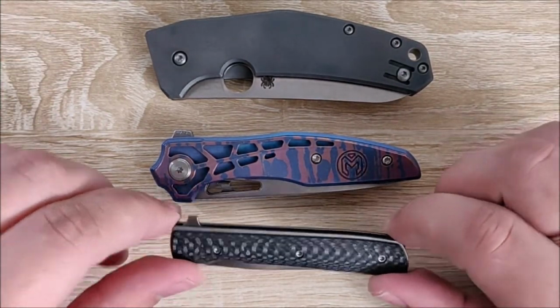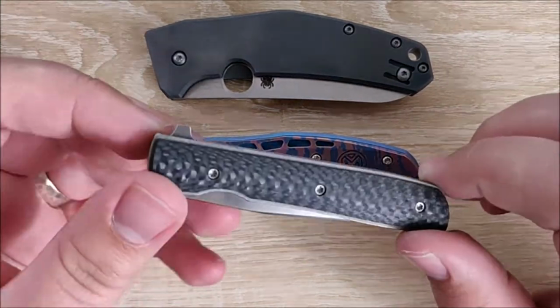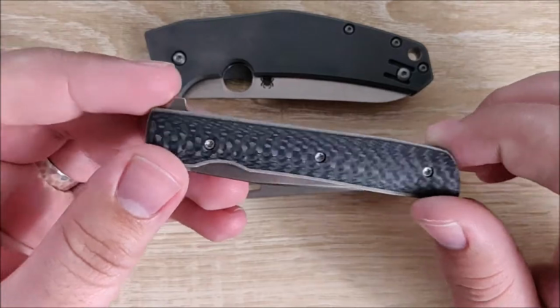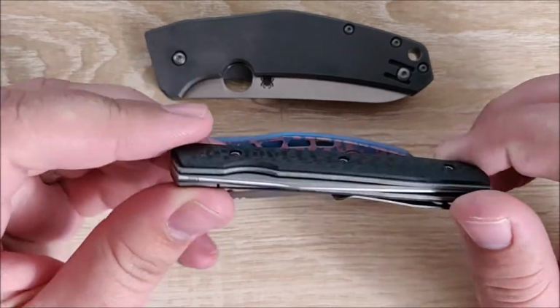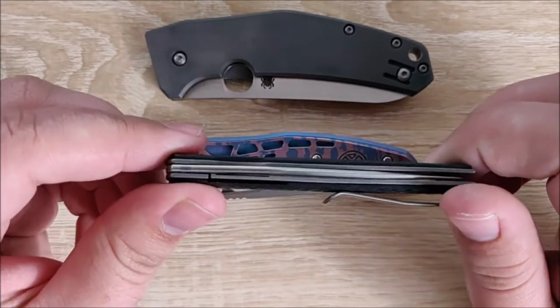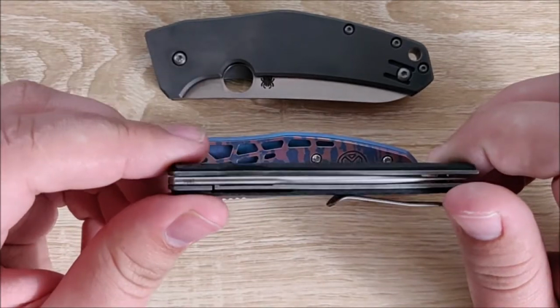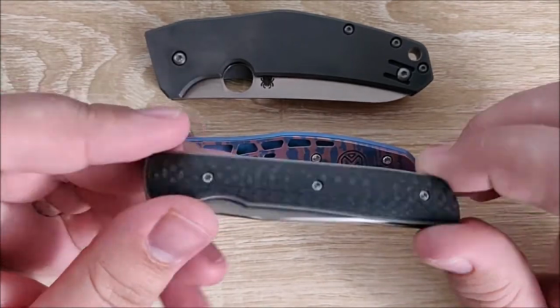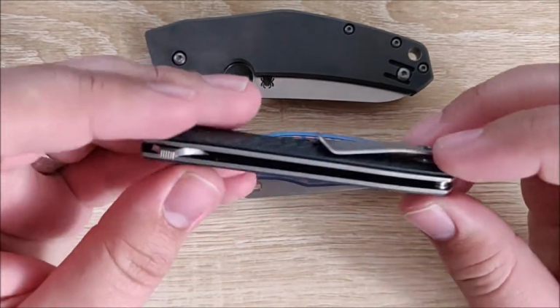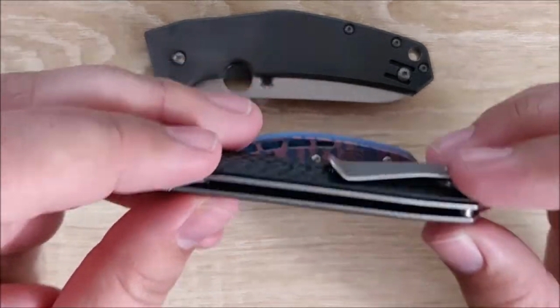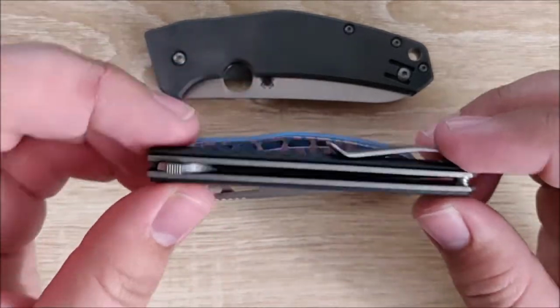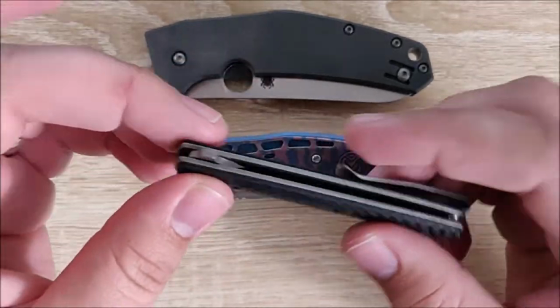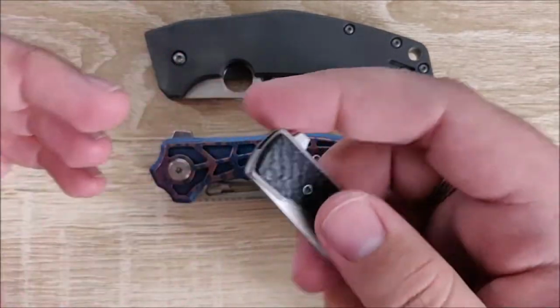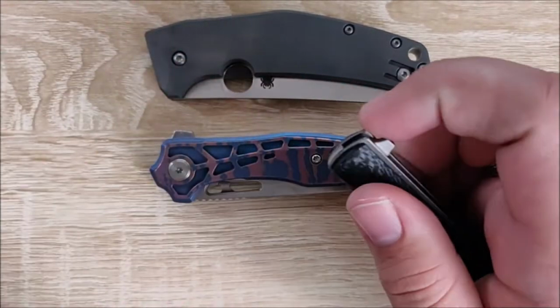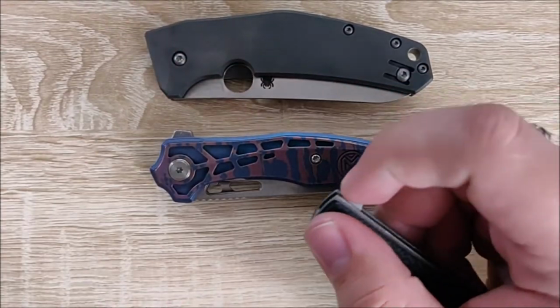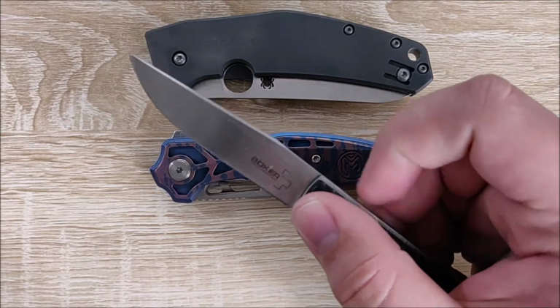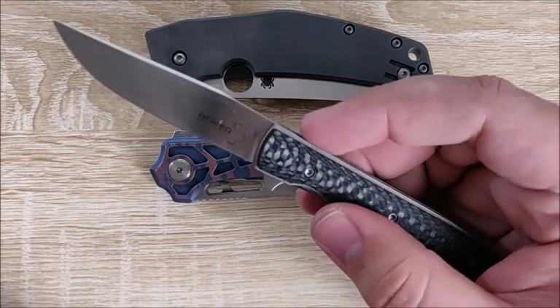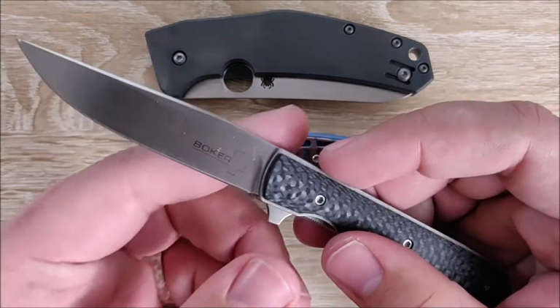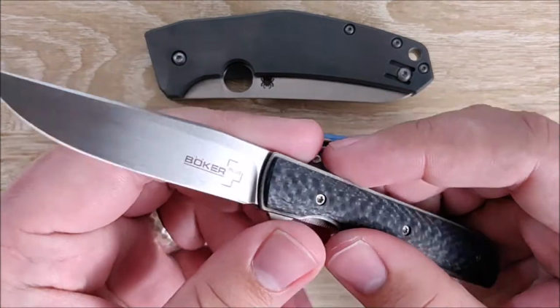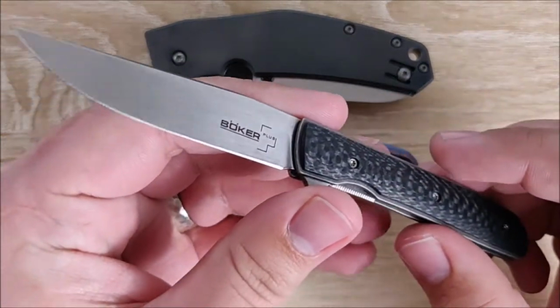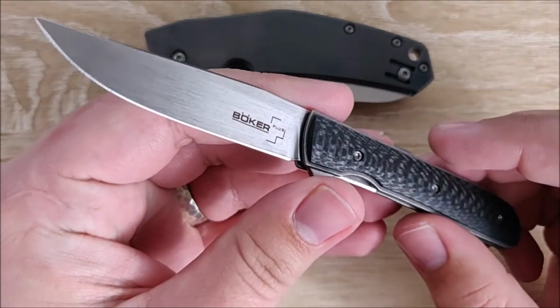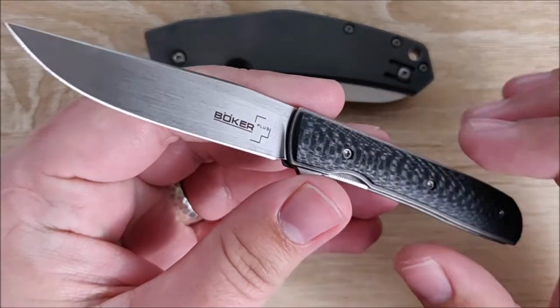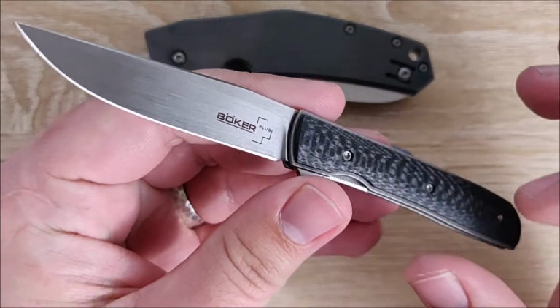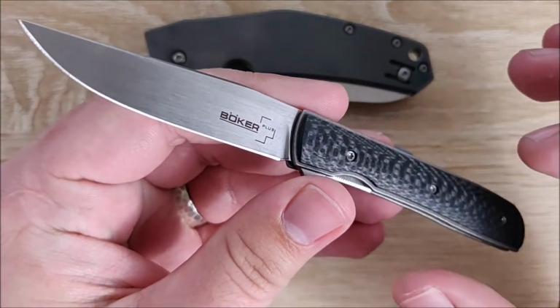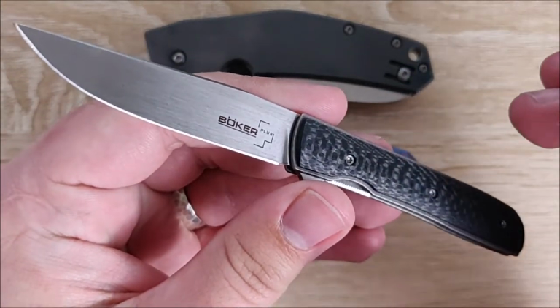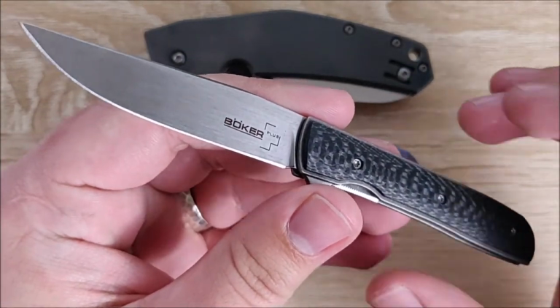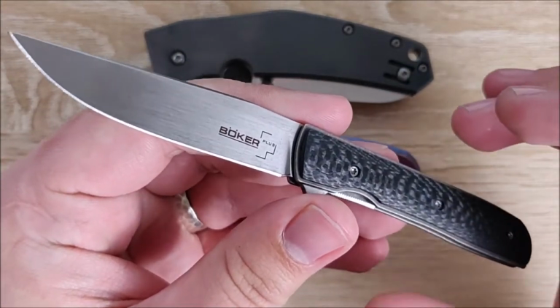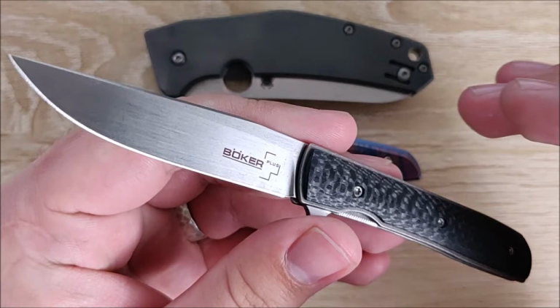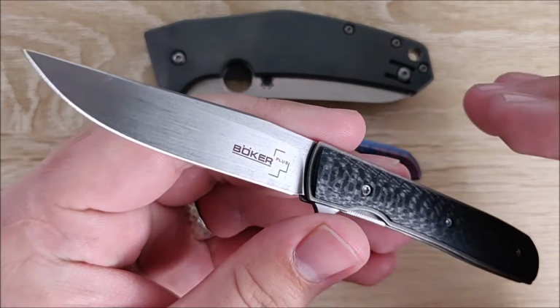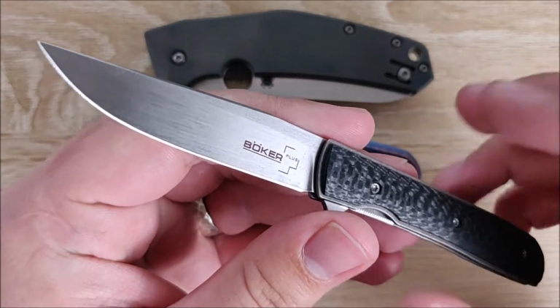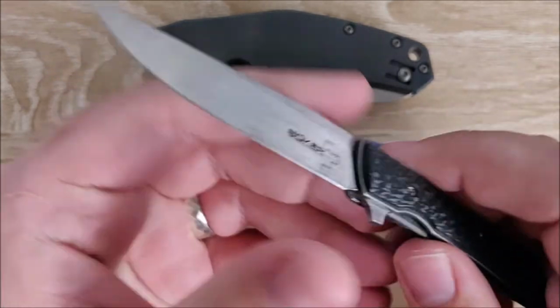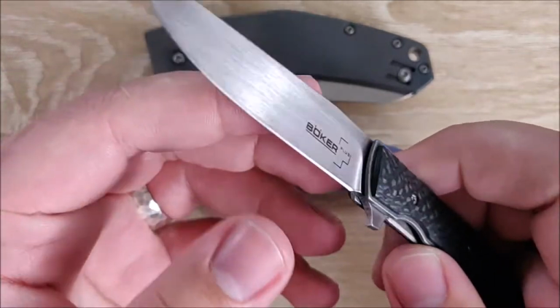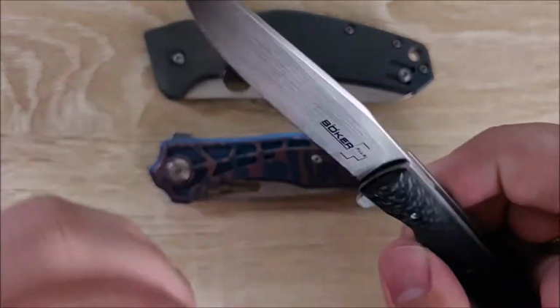Same thing goes for the Boker — it's very thin again, but also very small and very light. It still has good action, and there are a lot of subtle nice touches that really appeal to me in knives like this.